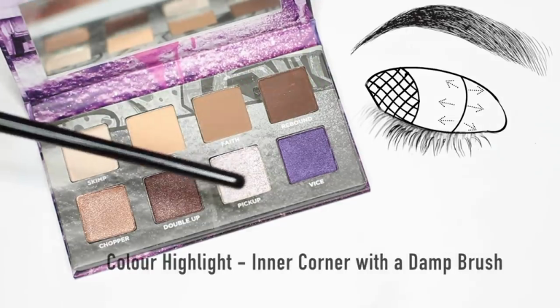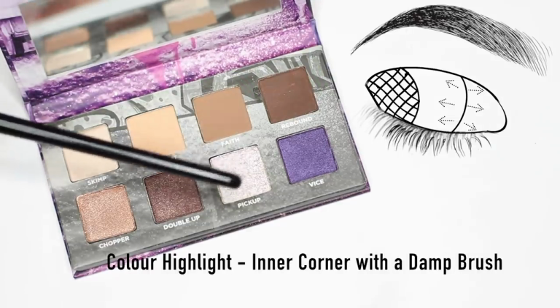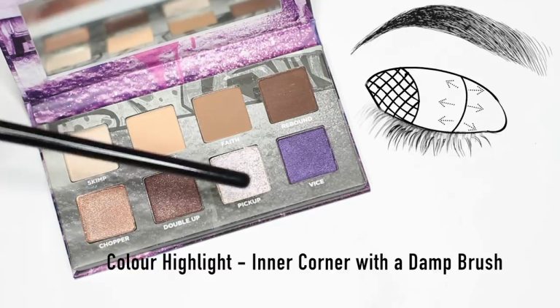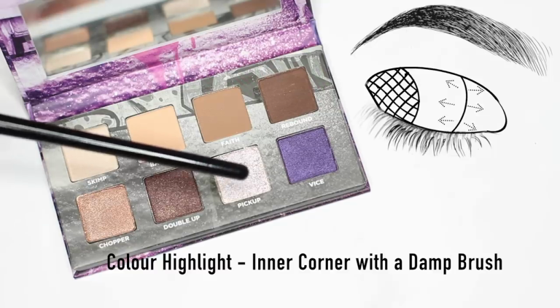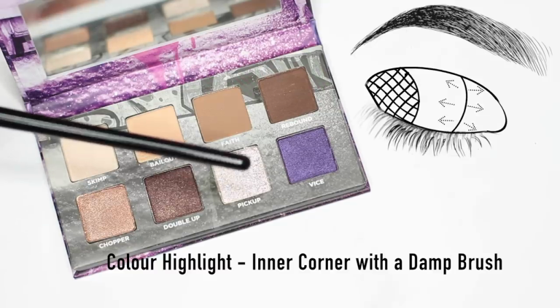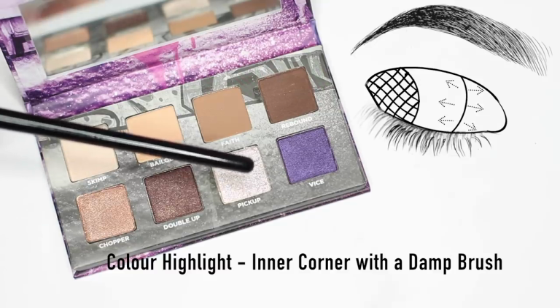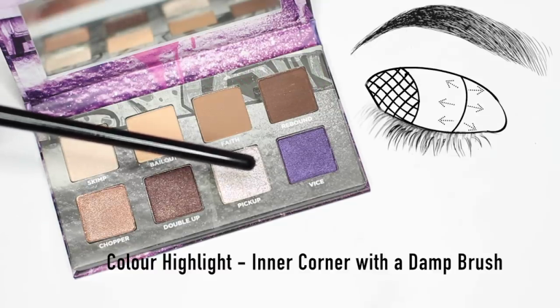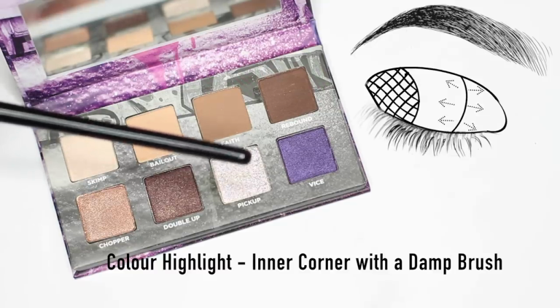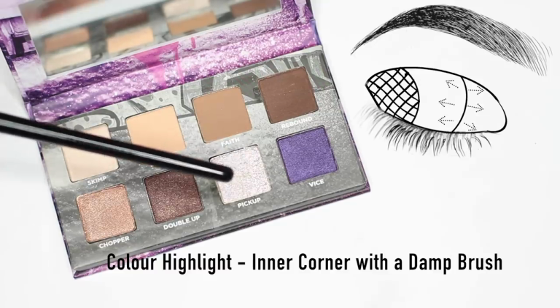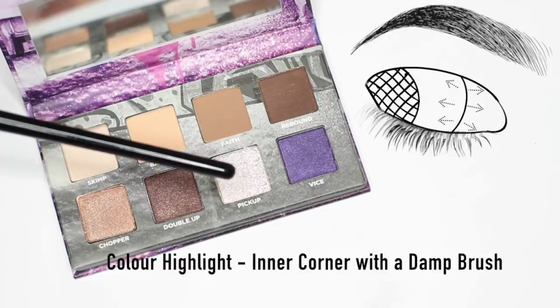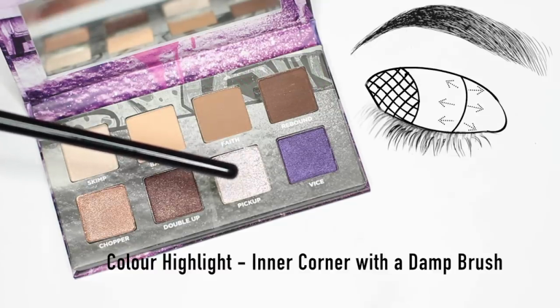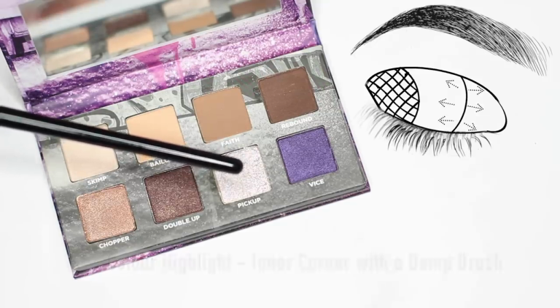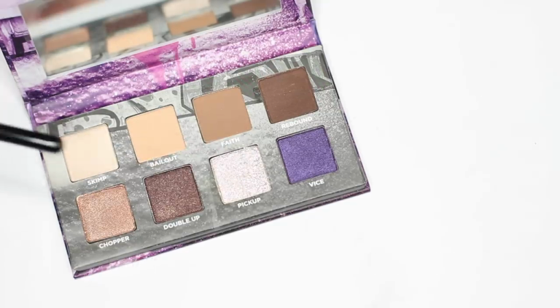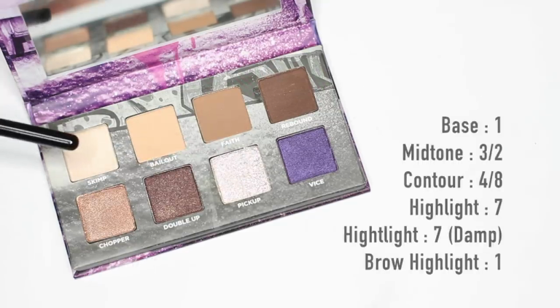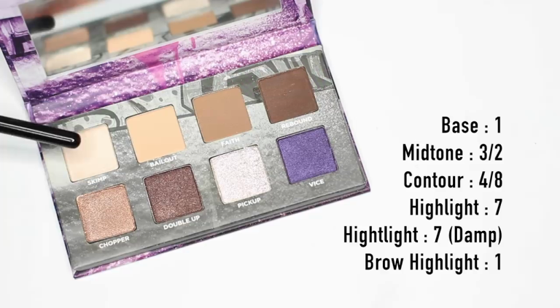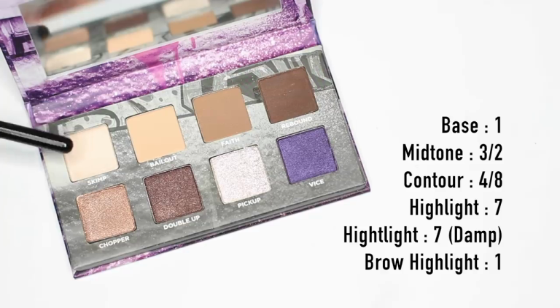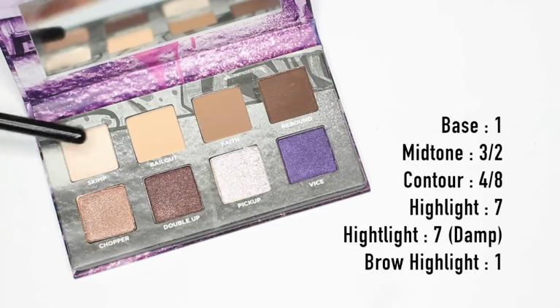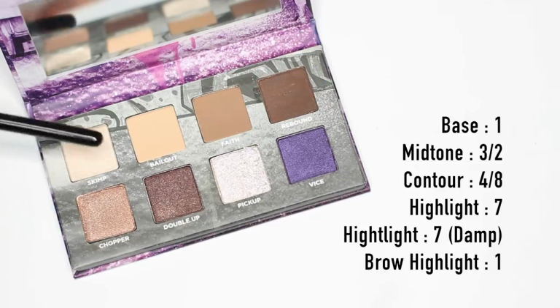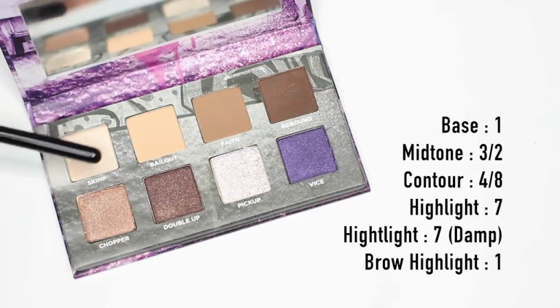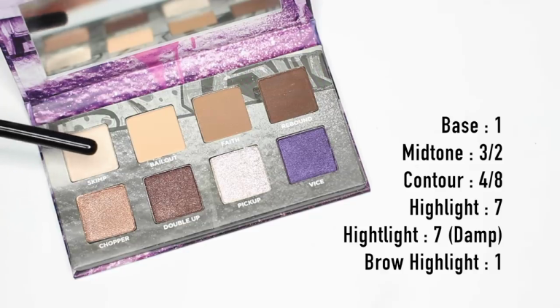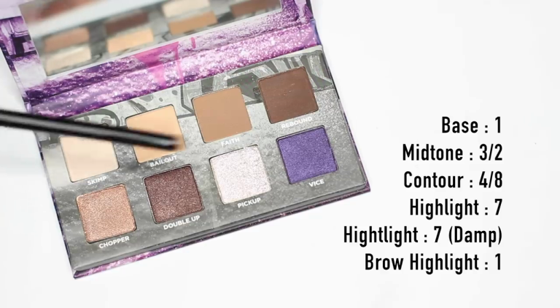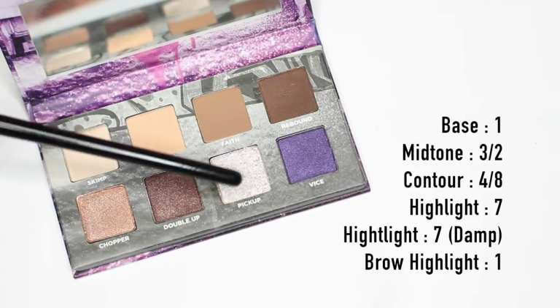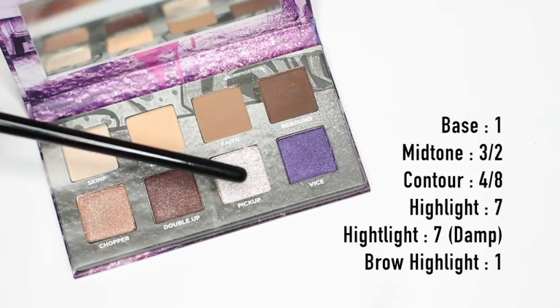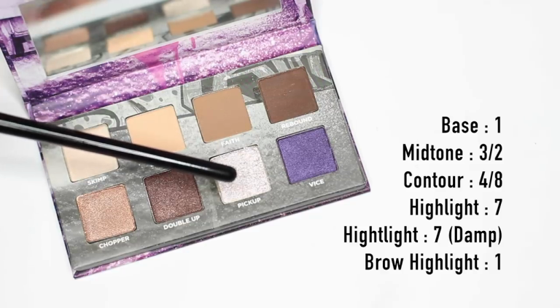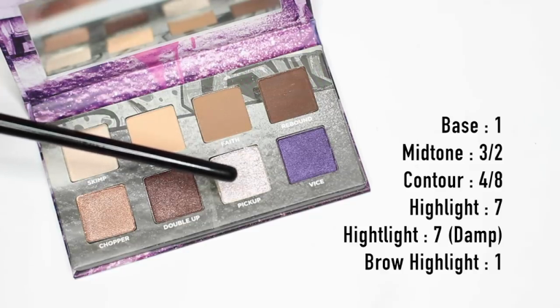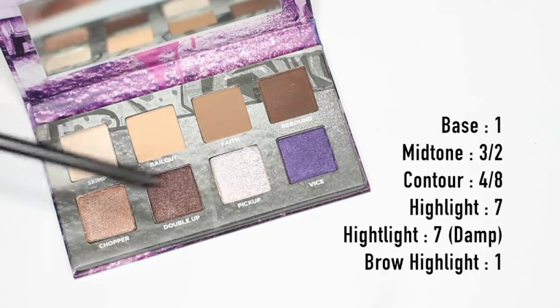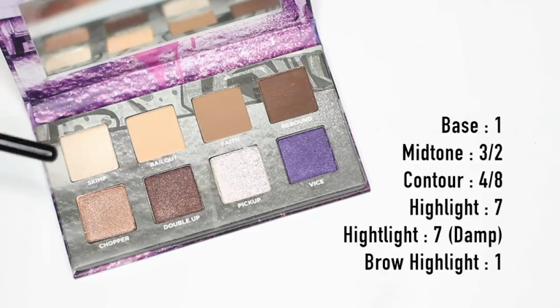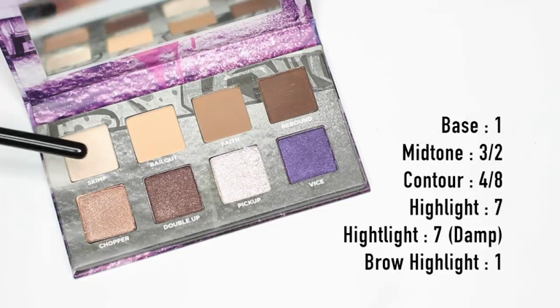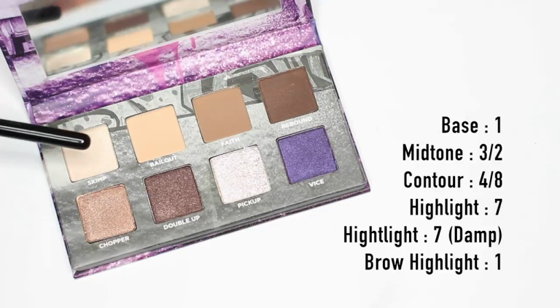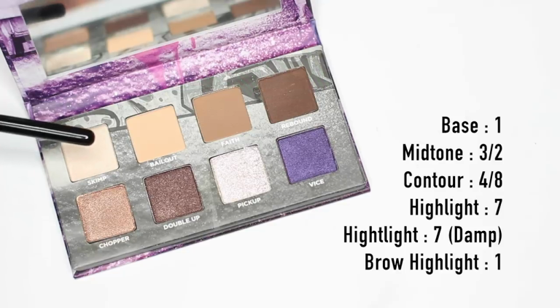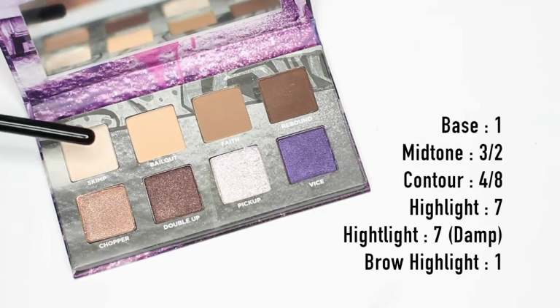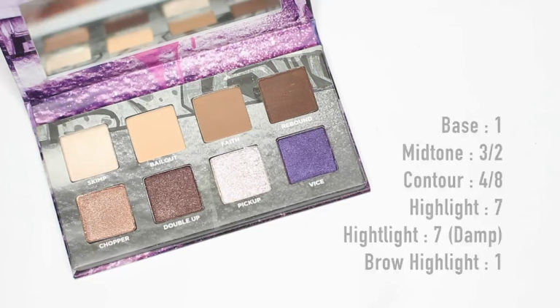Take a little bit extra of shade number seven on a damp brush and apply it on the inner corner to really help it shine. Underneath the brow, however, use shade number one — don't use shade number seven because it has a little bit too much of a purpley shine and it can throw off the balance of the look.